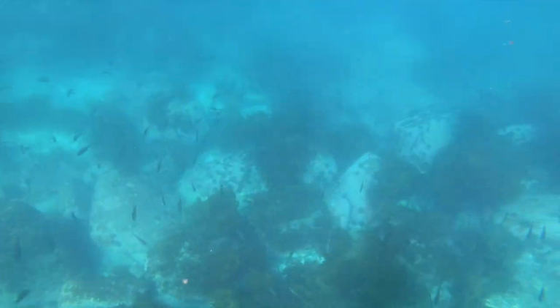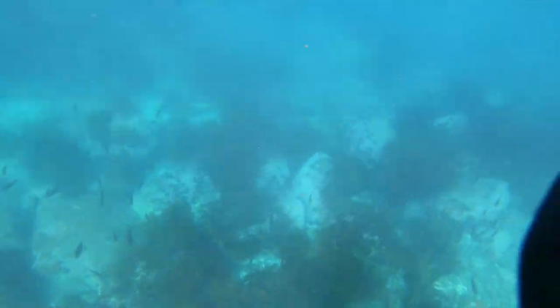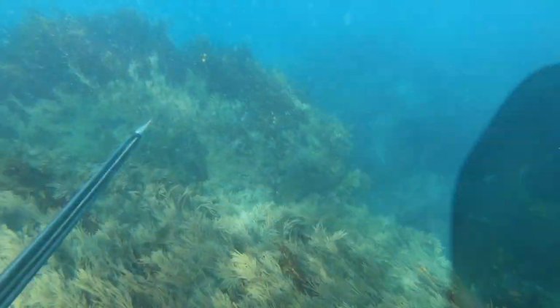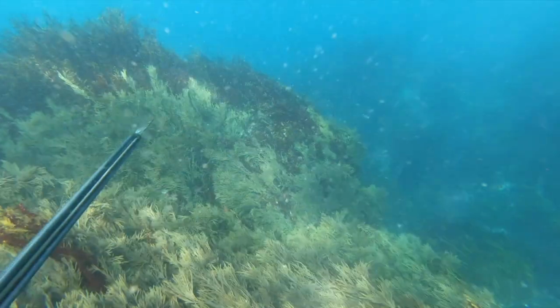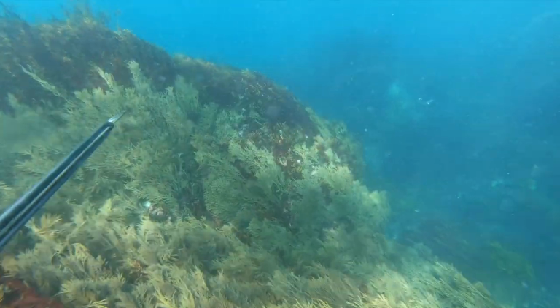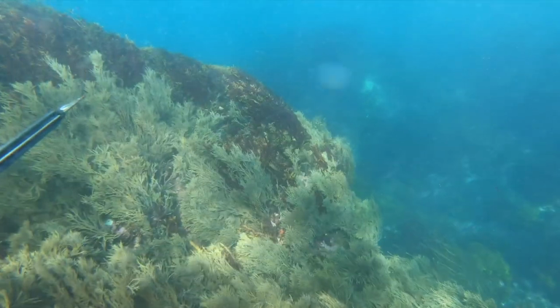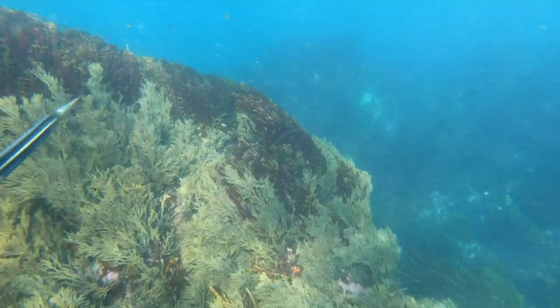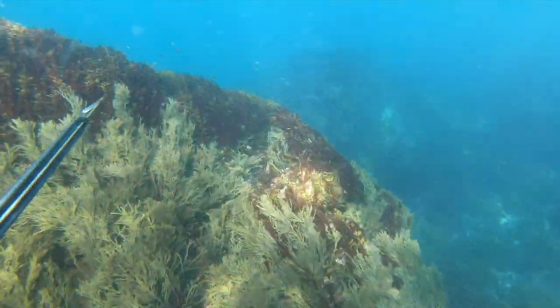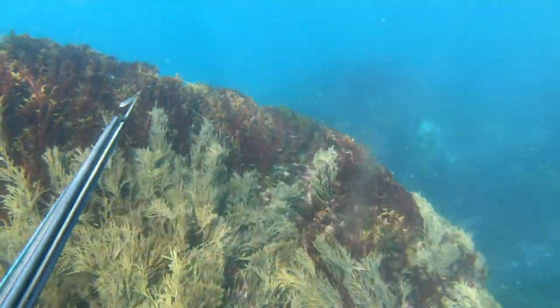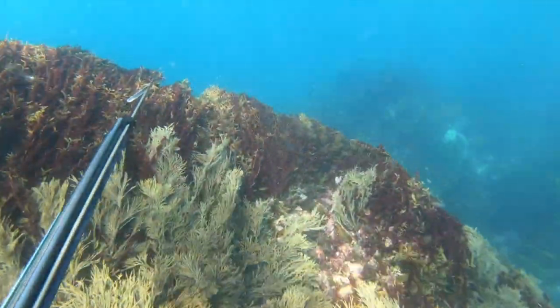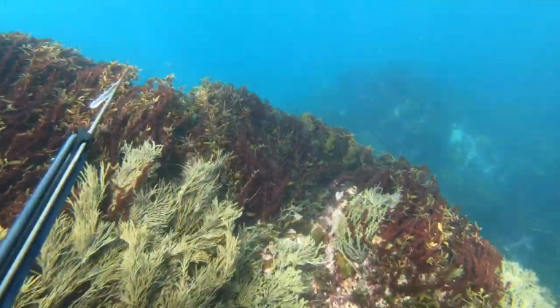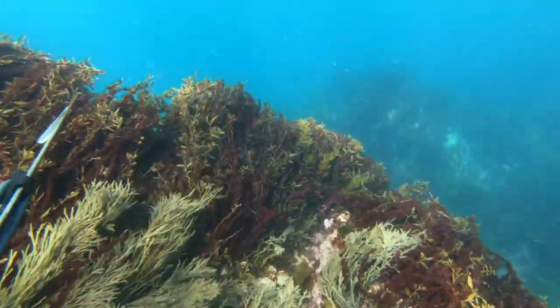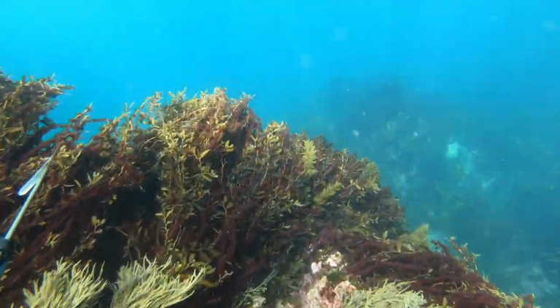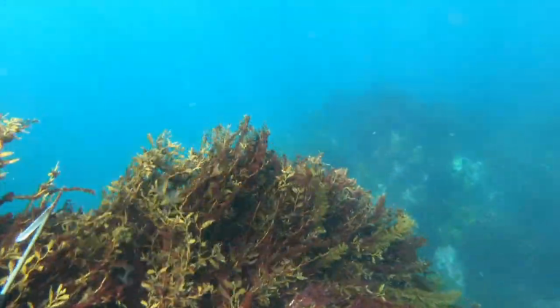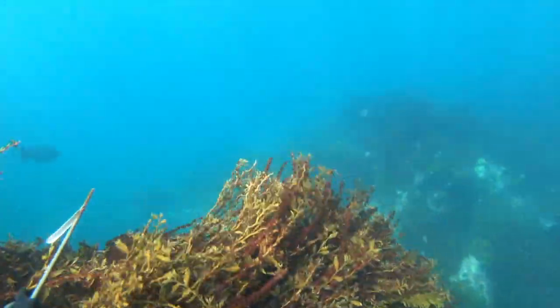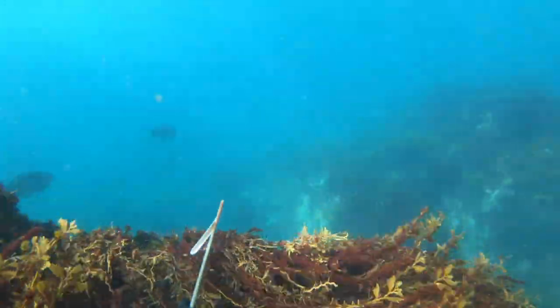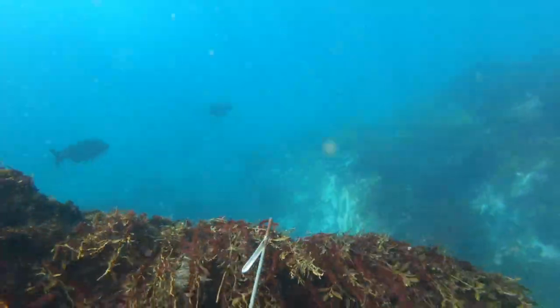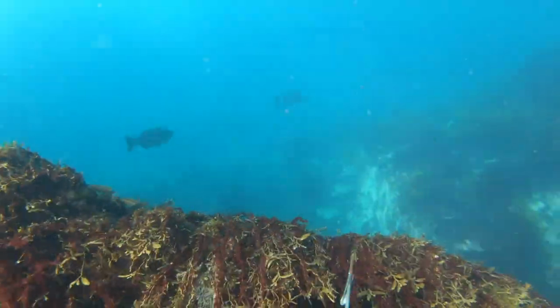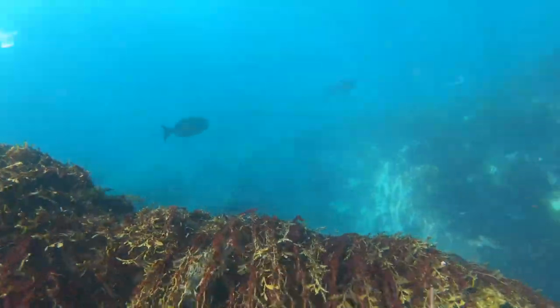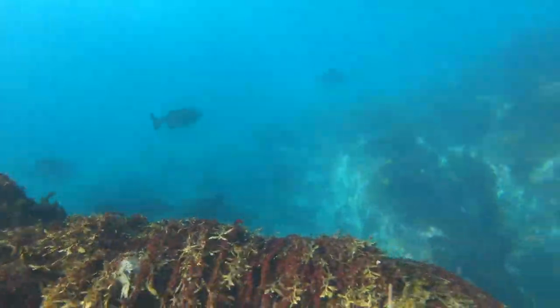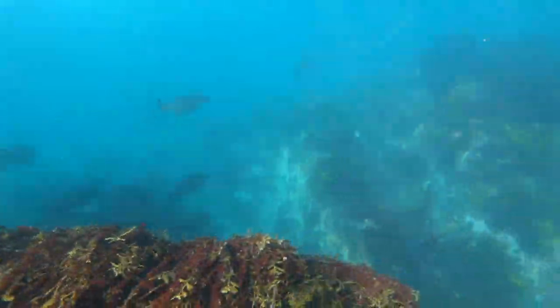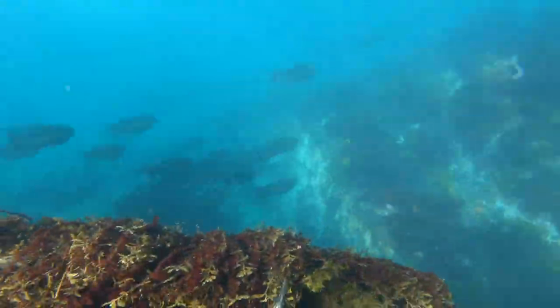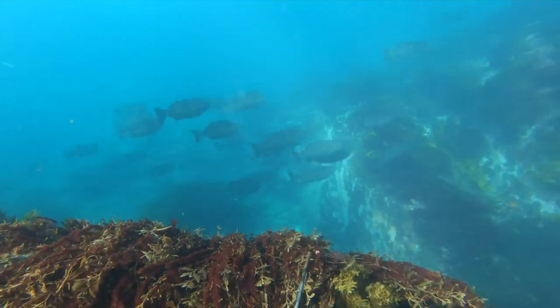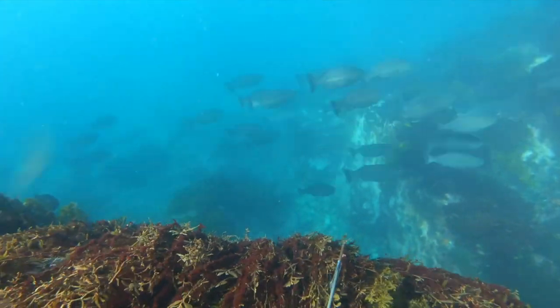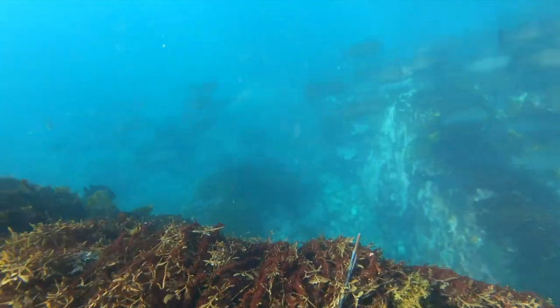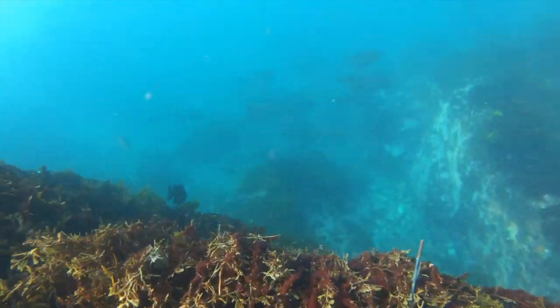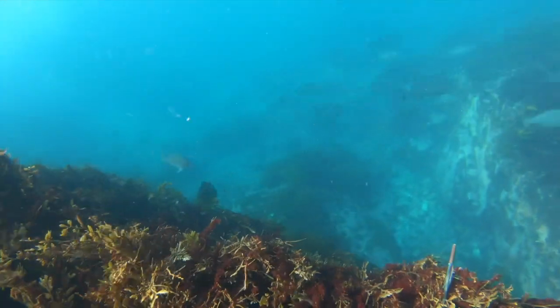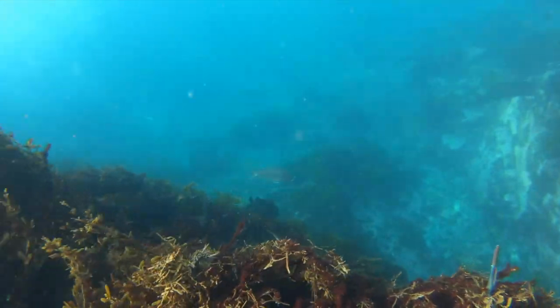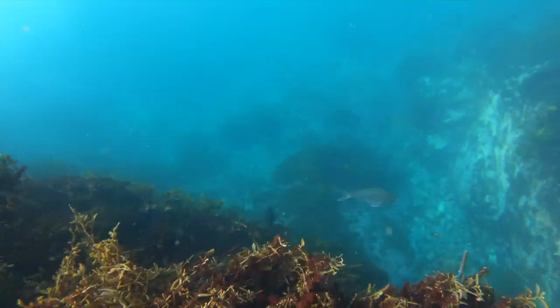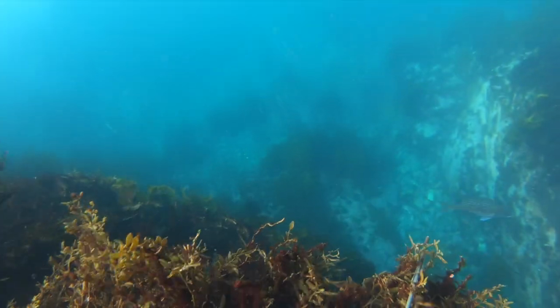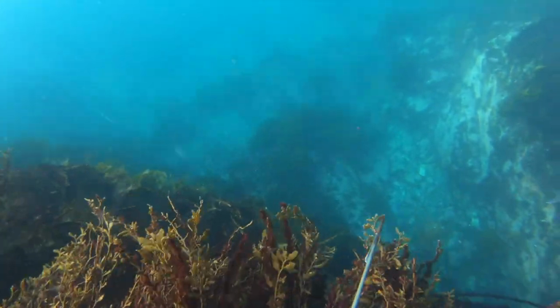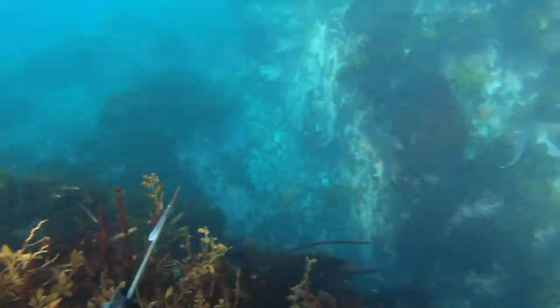Let's give this another go, coming around the other side of the rock. Same again — there's a big school of drummer that make a hell of a racket as they take off, and there goes a snapper flying past my head.